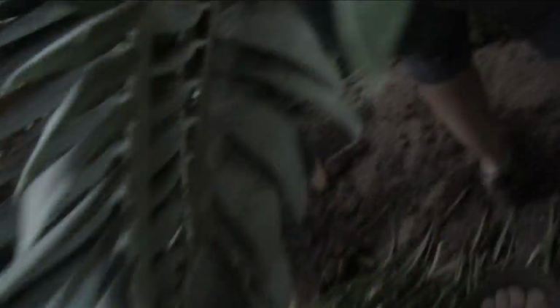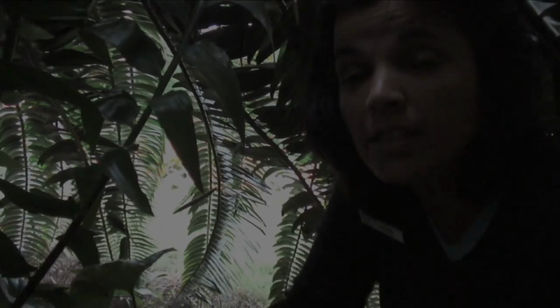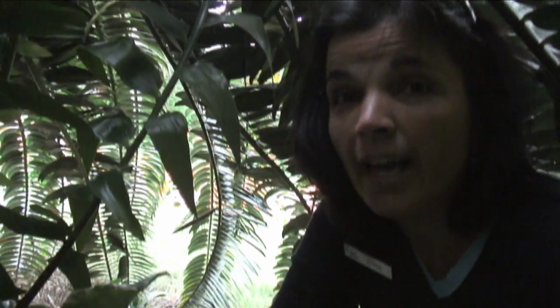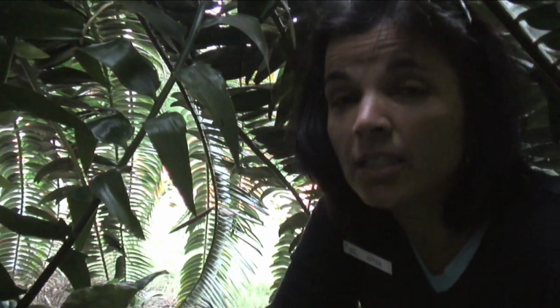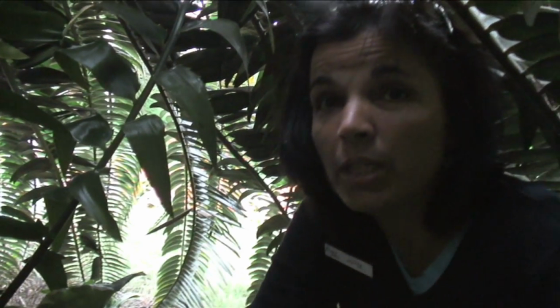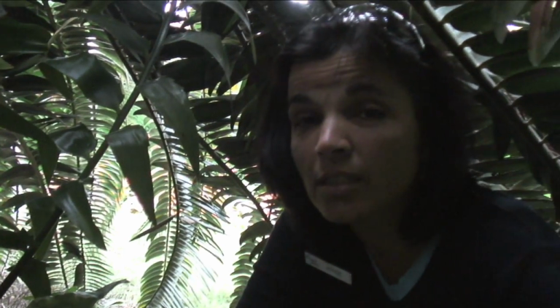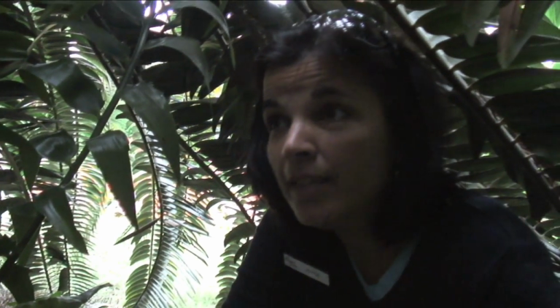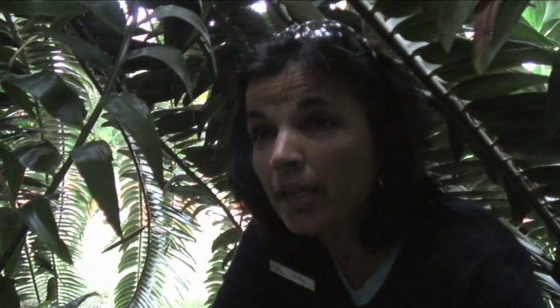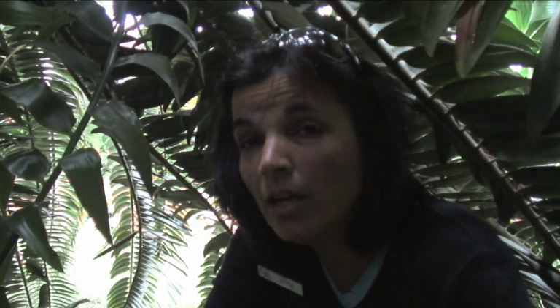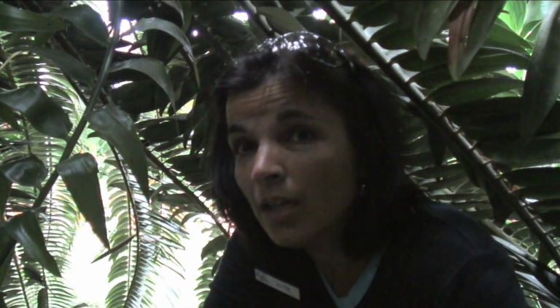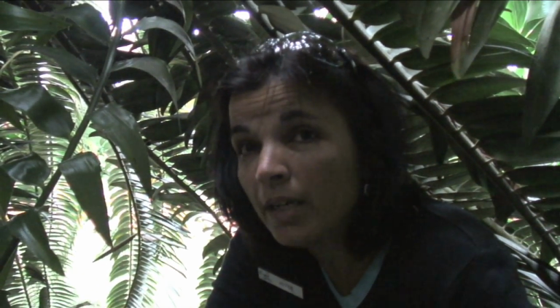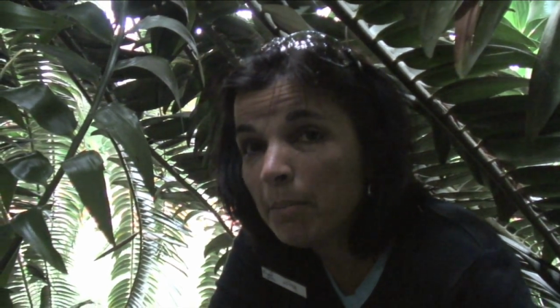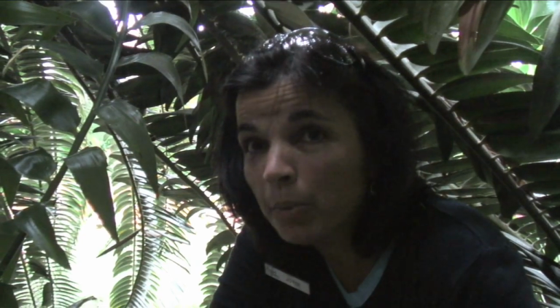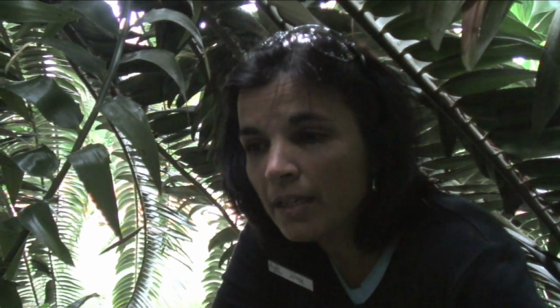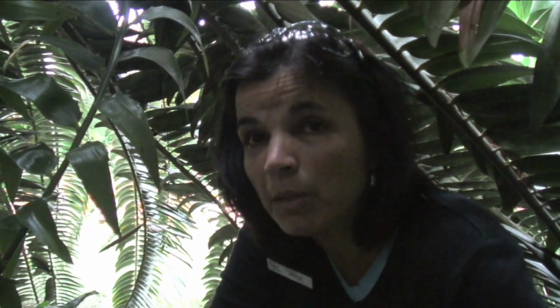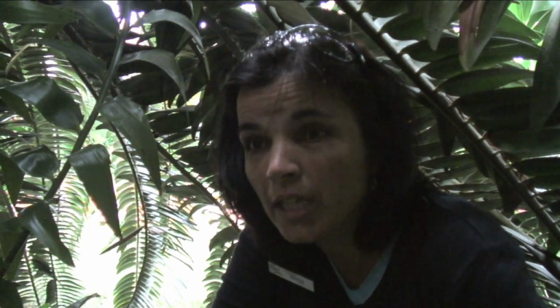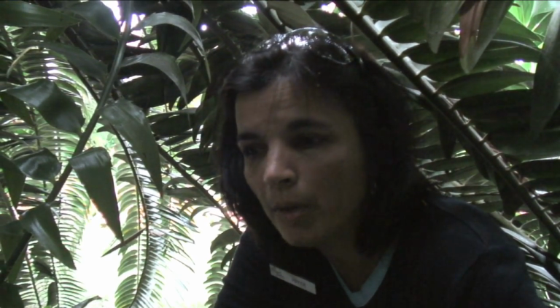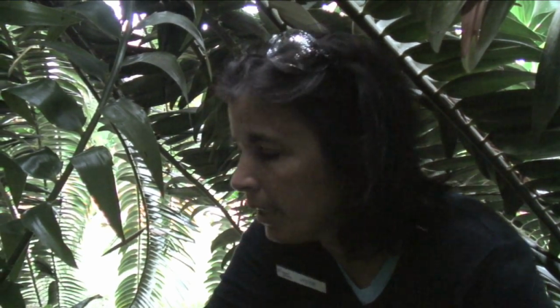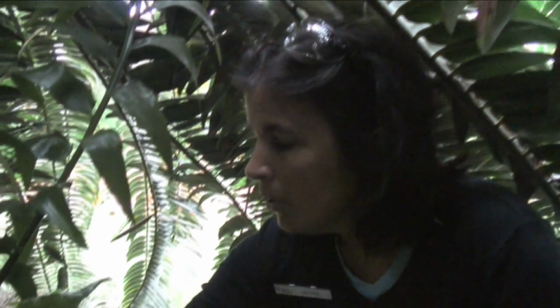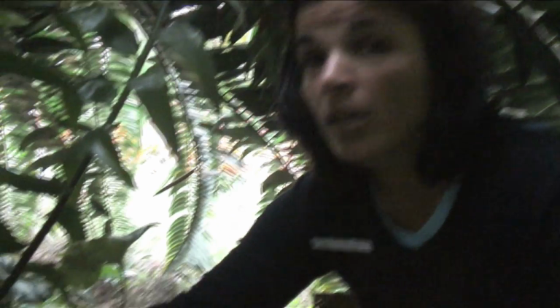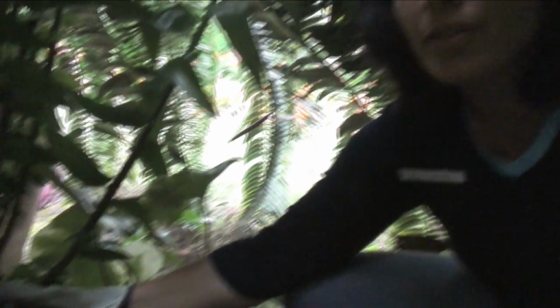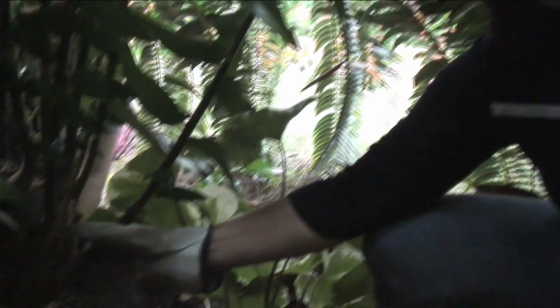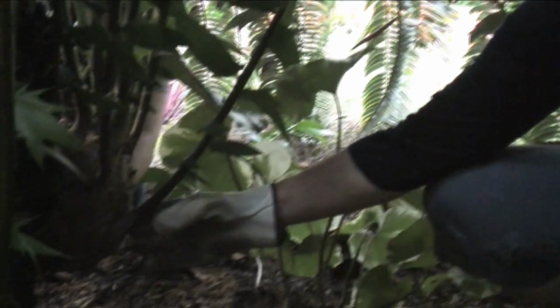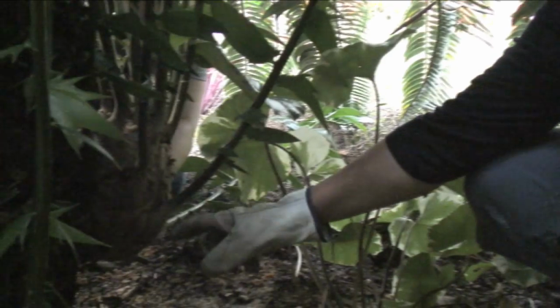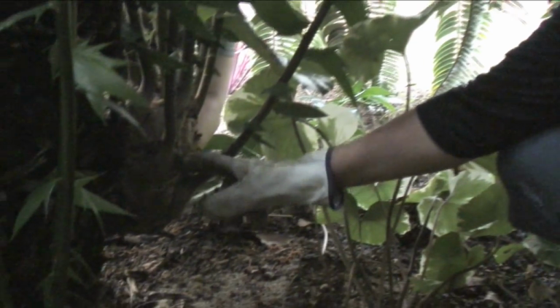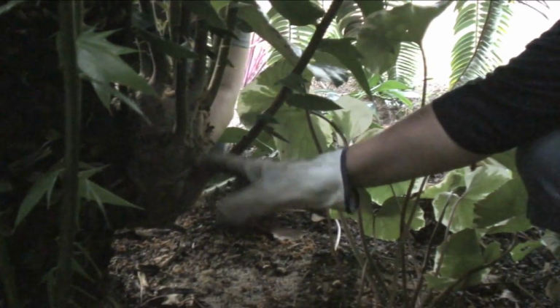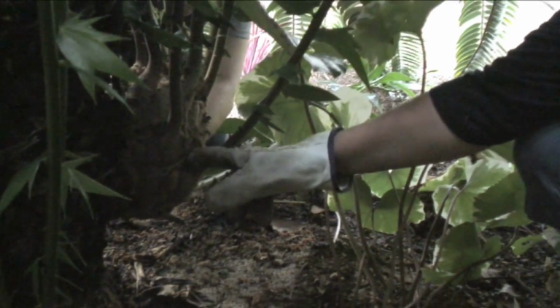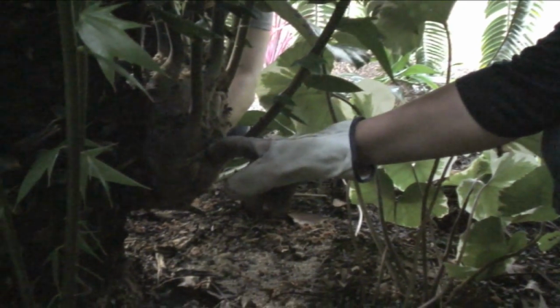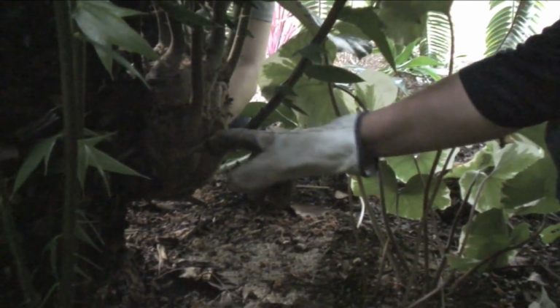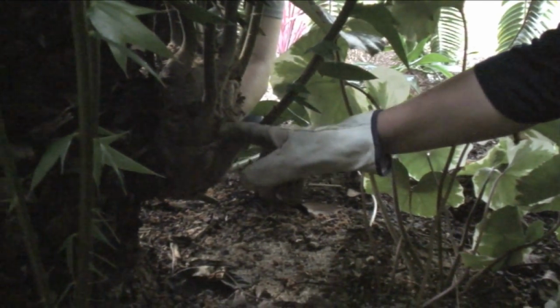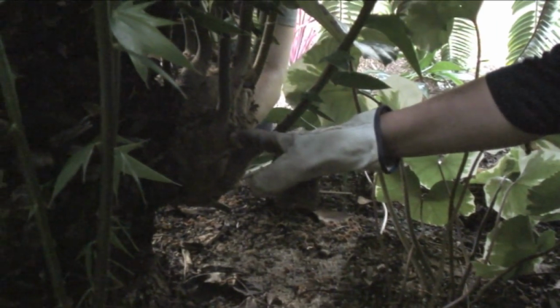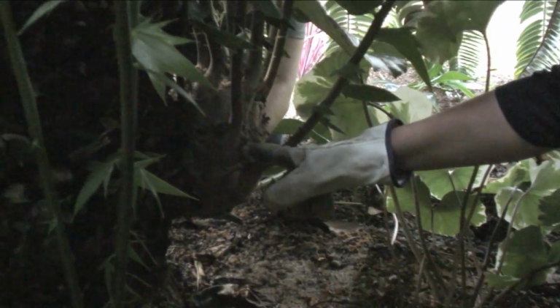Since all cycads are dioecious, and this plant here at Longwood is a male plant, it has to be vegetatively propagated. So here, up at the base of the plant, it's called an offshoot, or an offset, or a pup.